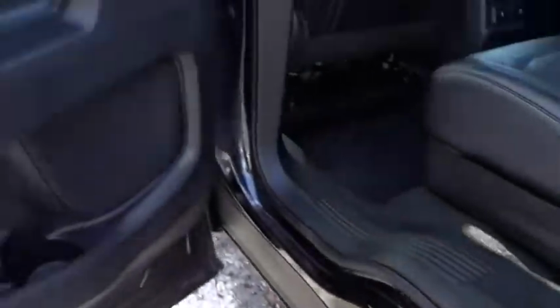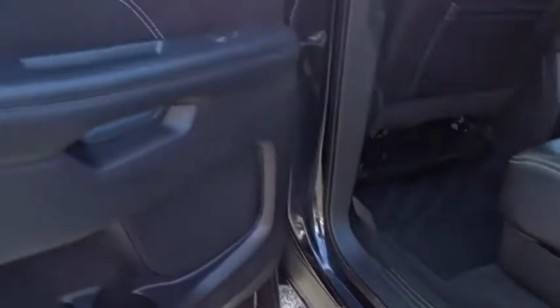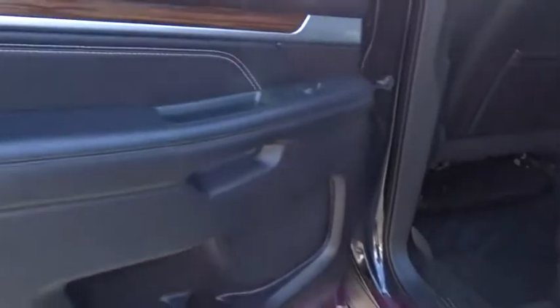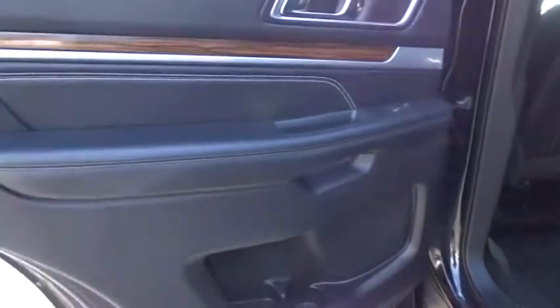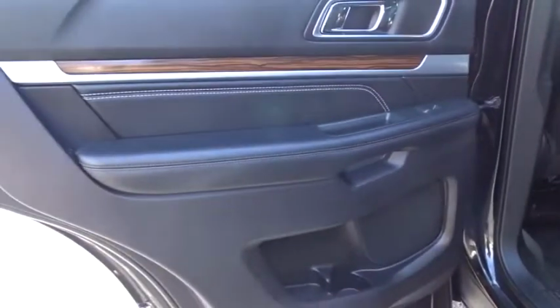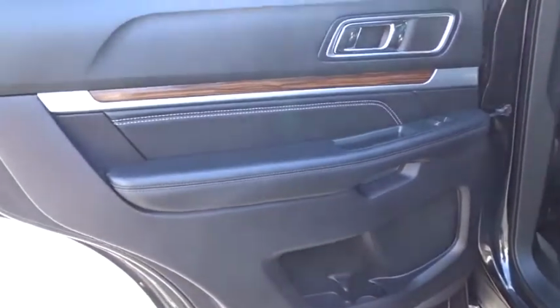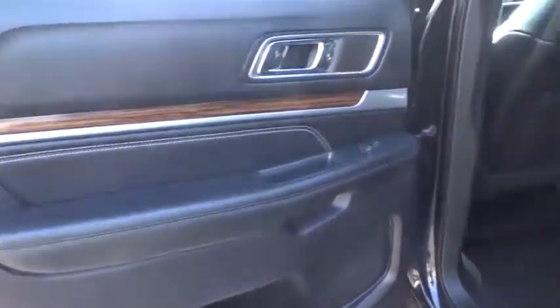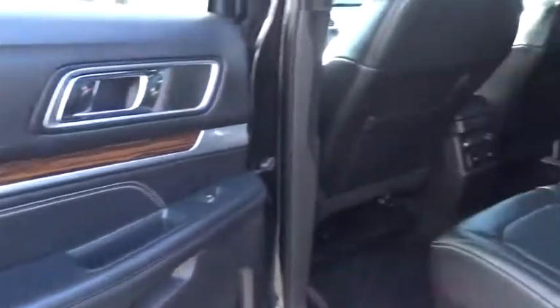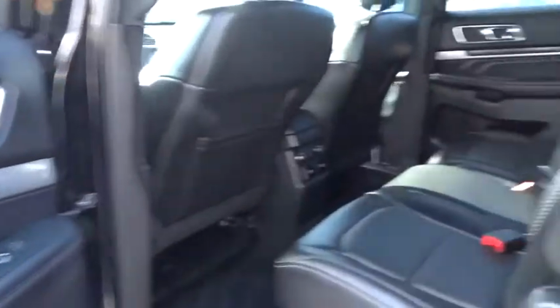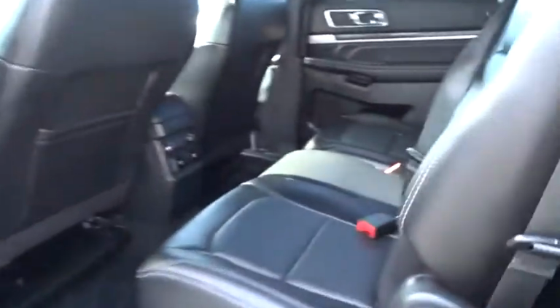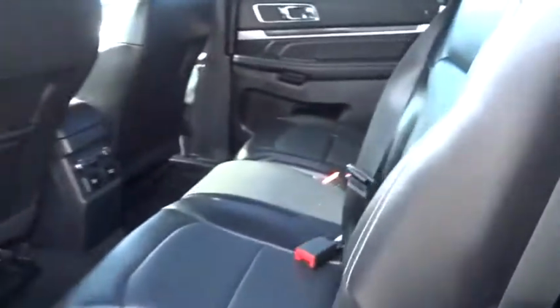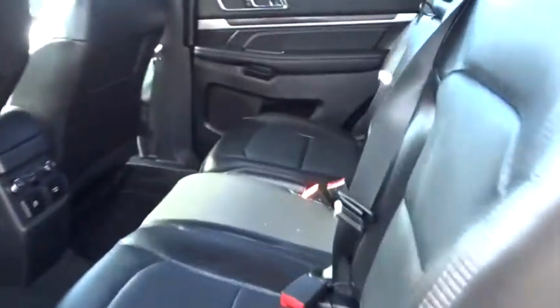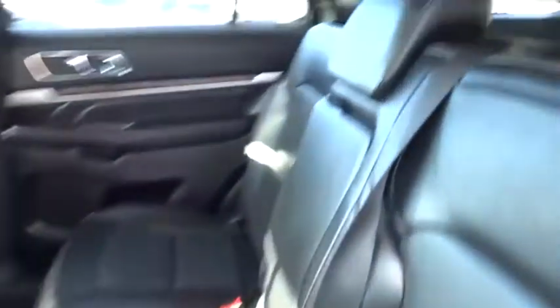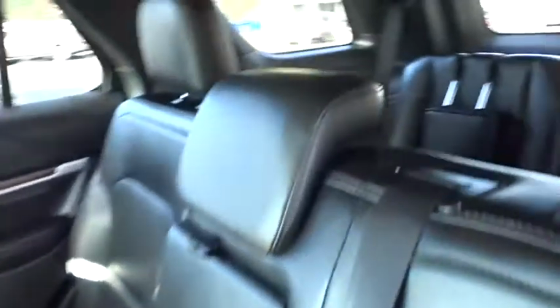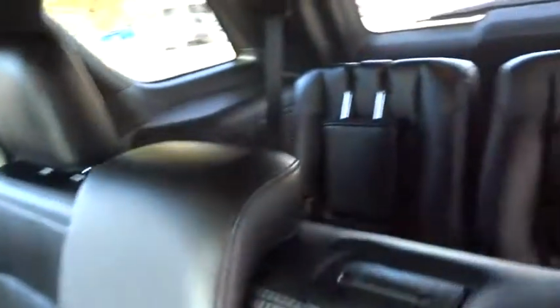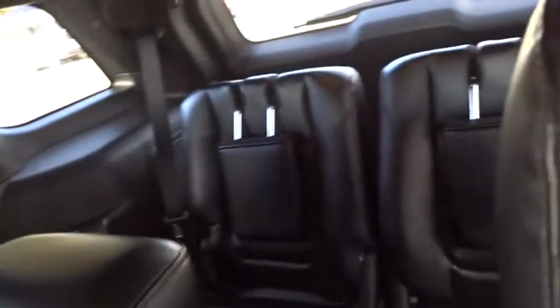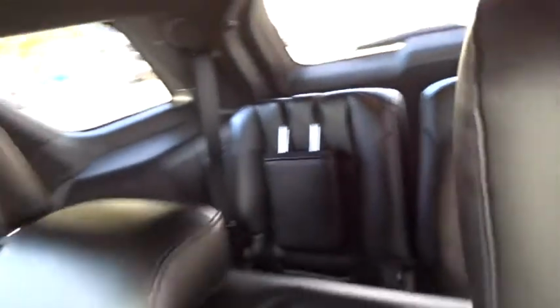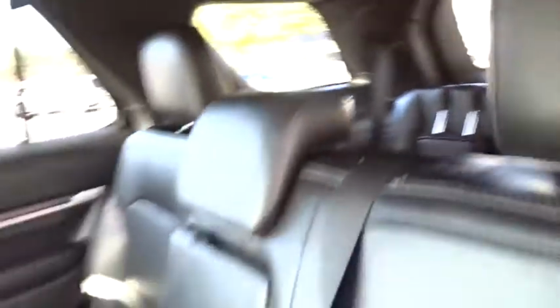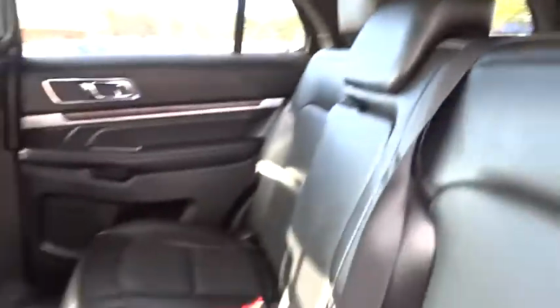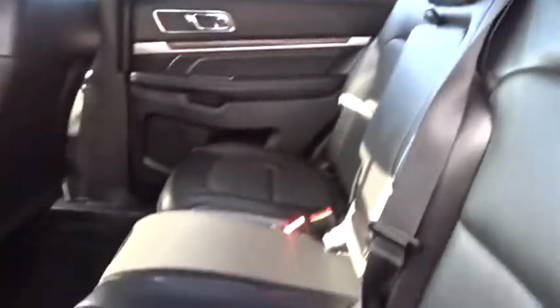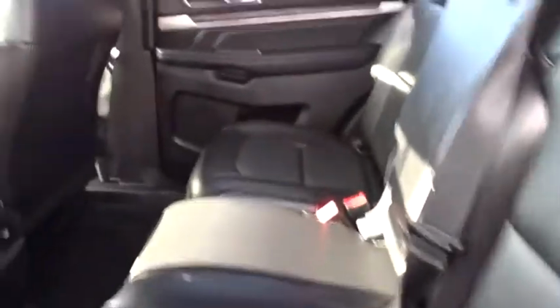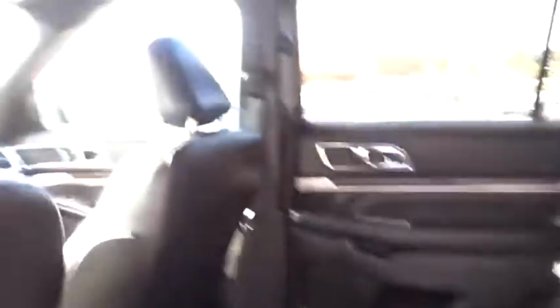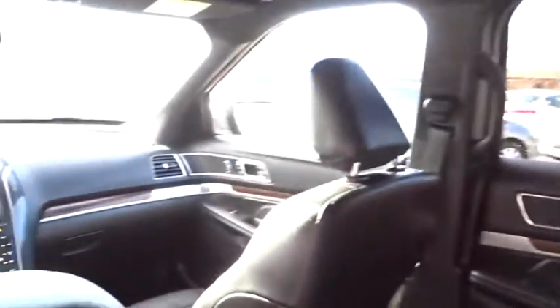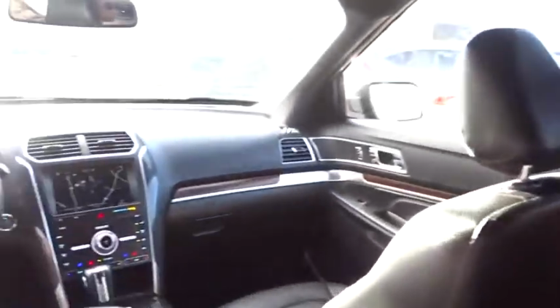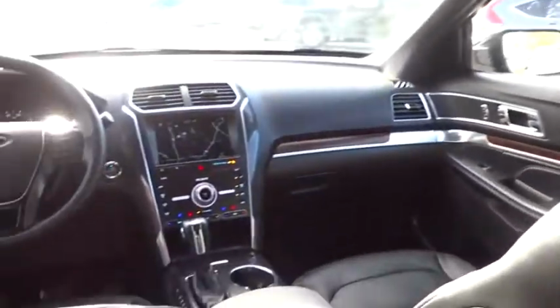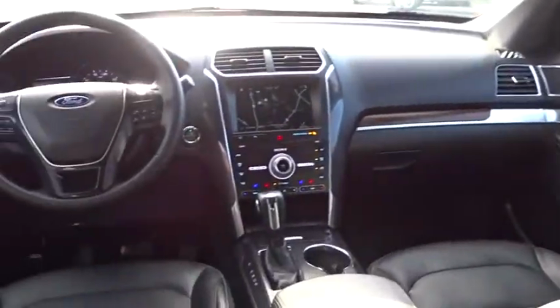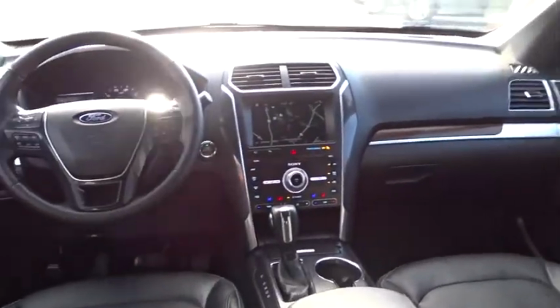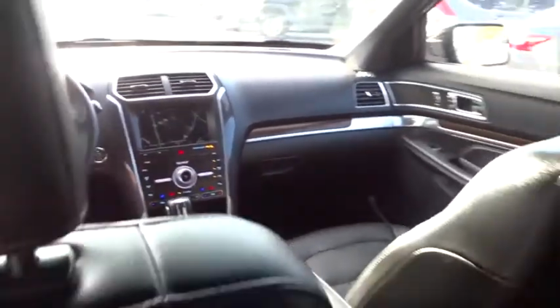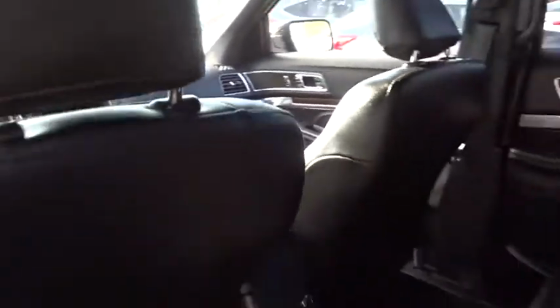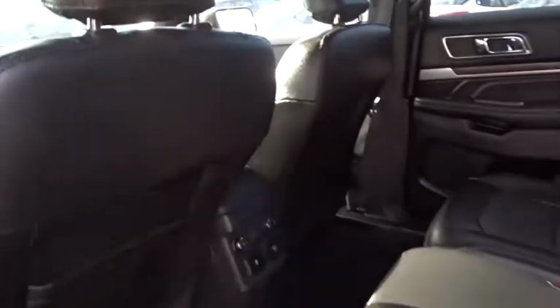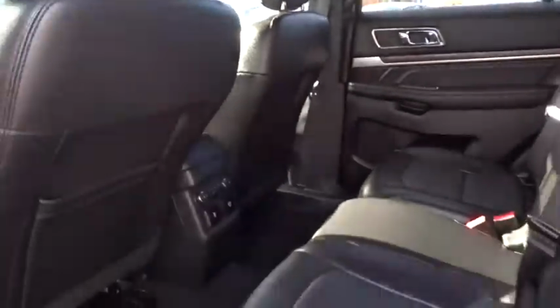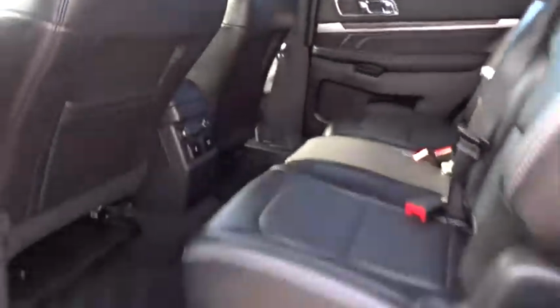Stability control, steering wheel audio controls, leather wrapped steering wheel, dual airbags, Bluetooth, adjustable steering wheel, power steering, one owner, alloy wheels, keyless start, aluminum wheels.